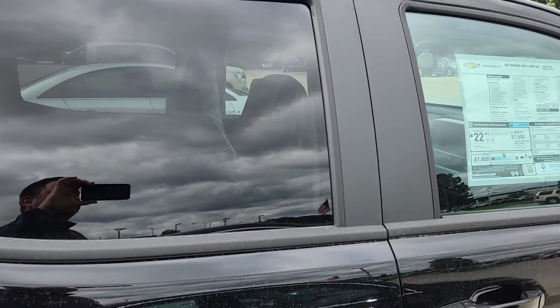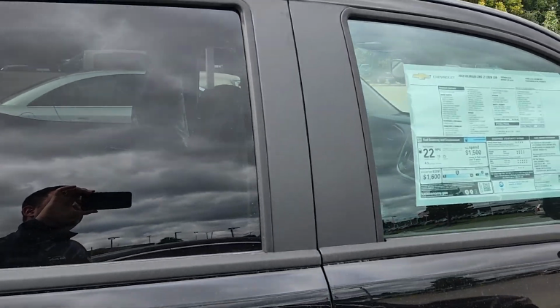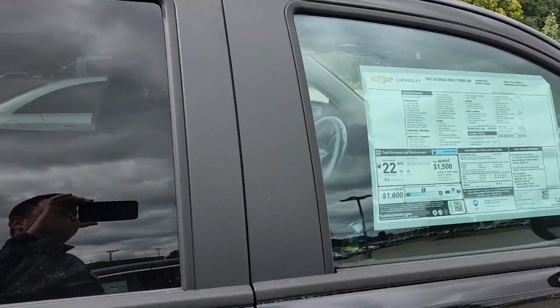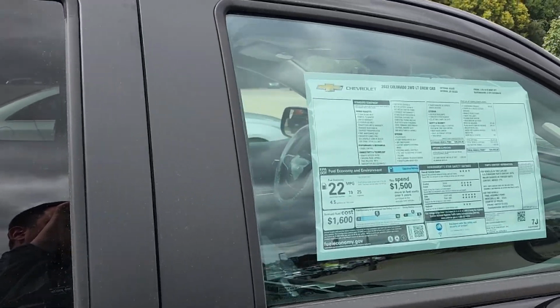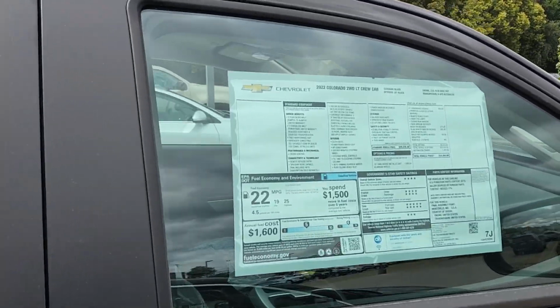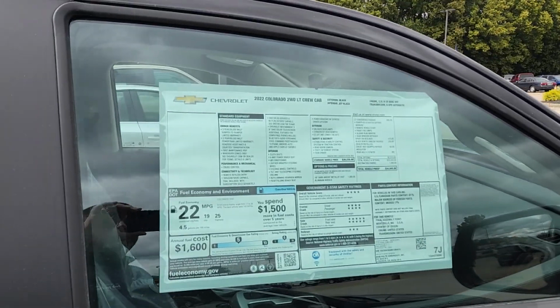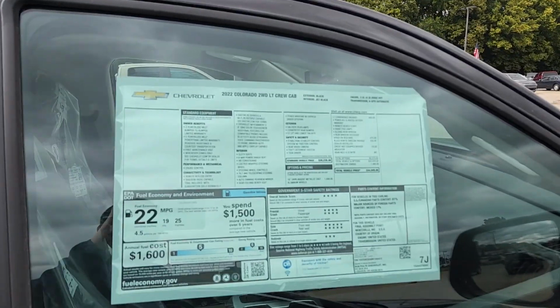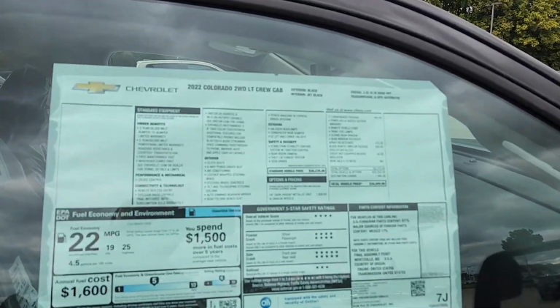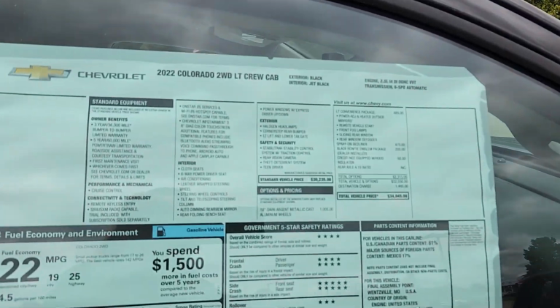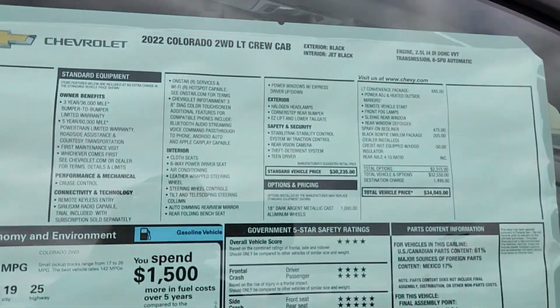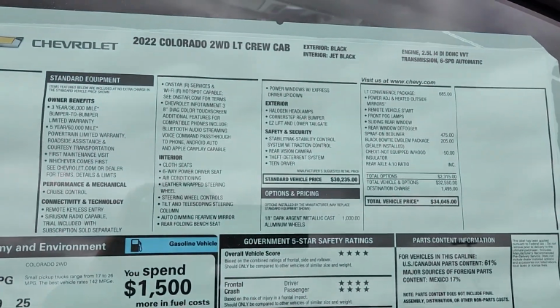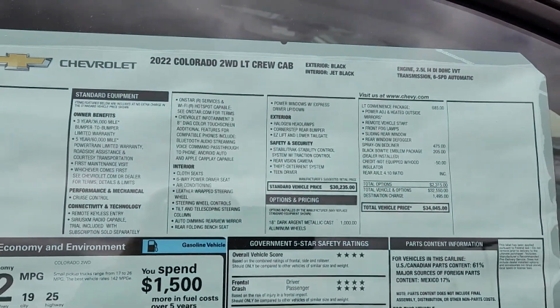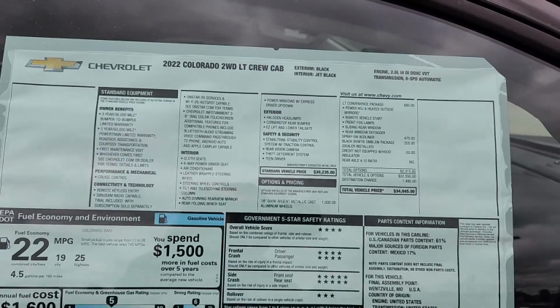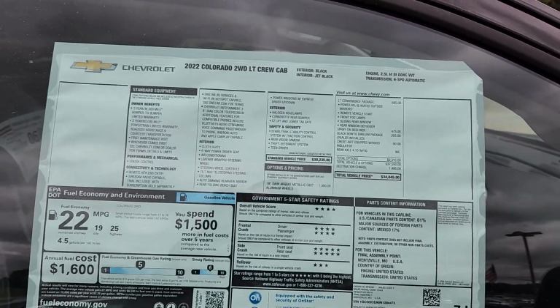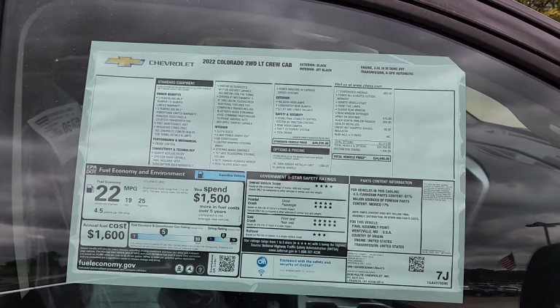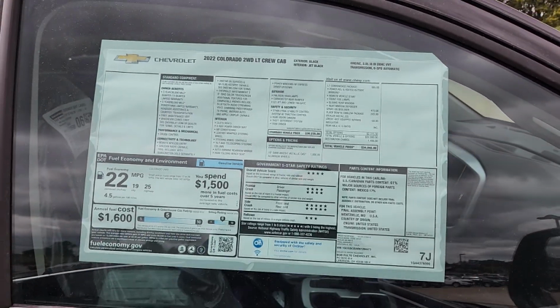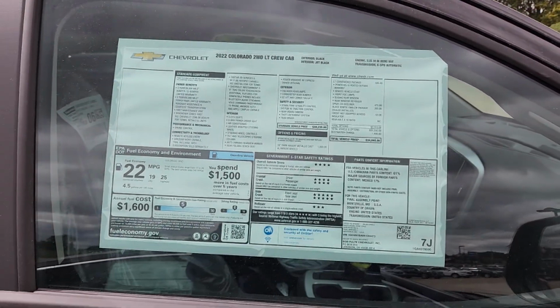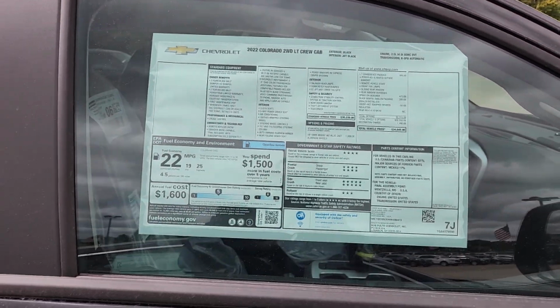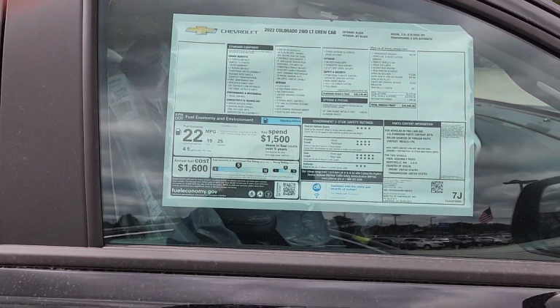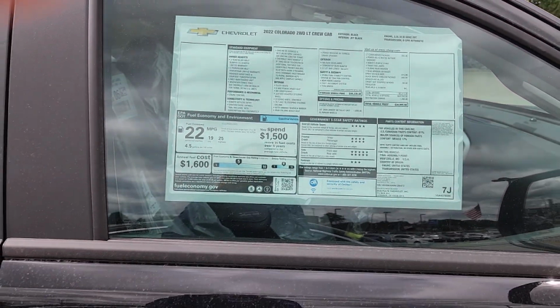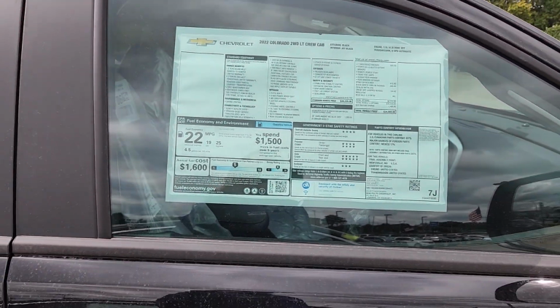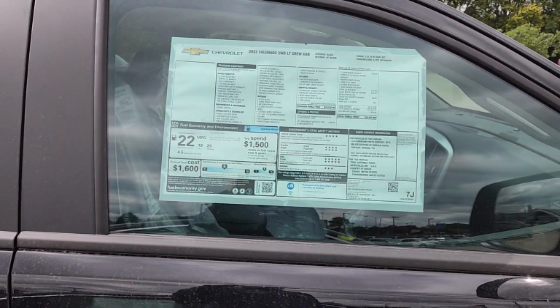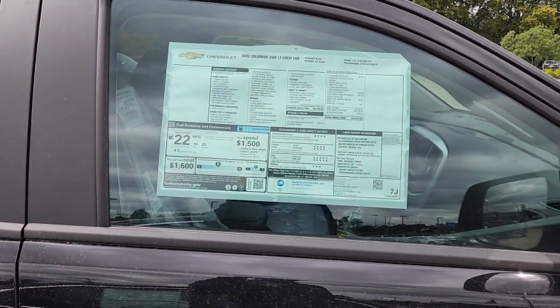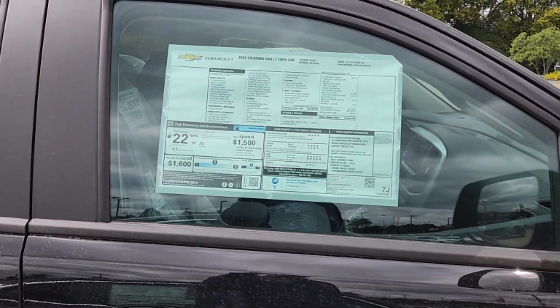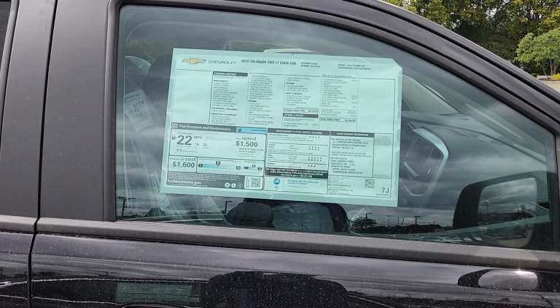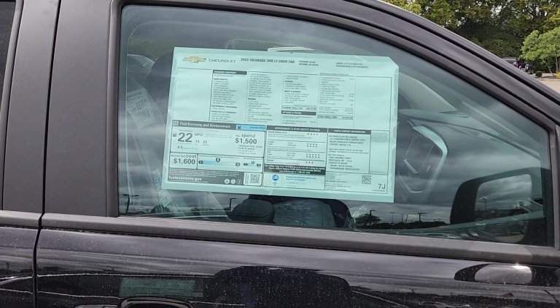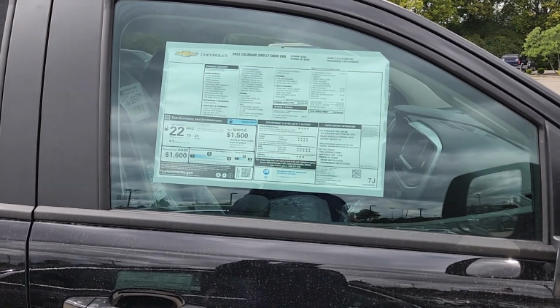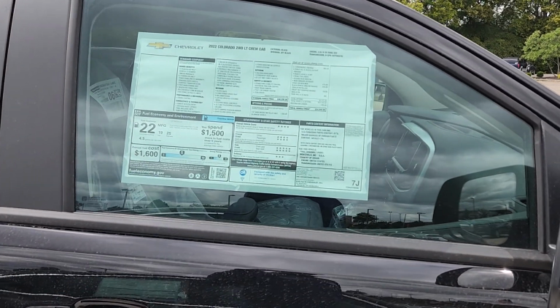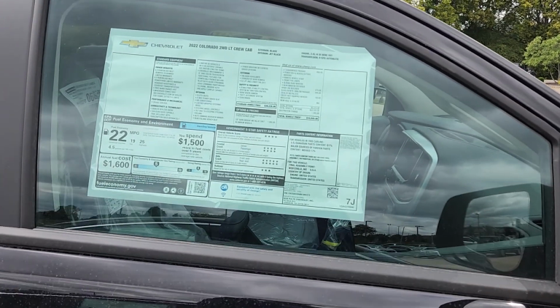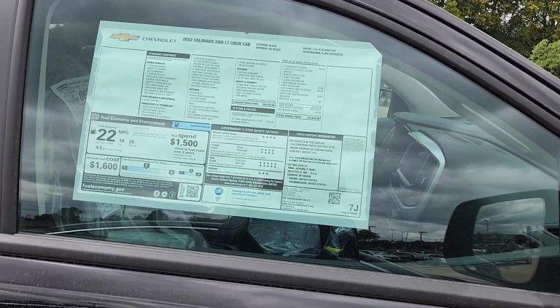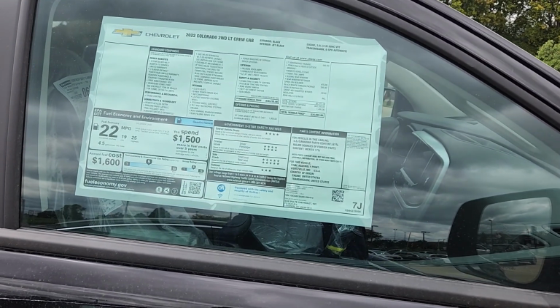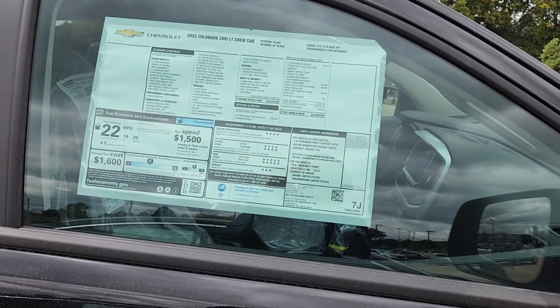MSRP is $34,045. This also has the LT convenience package, so you're going to have the heated outside mirrors, rear window defogger, and it is going to have remote start. We already talked about the spray-in bed liner.